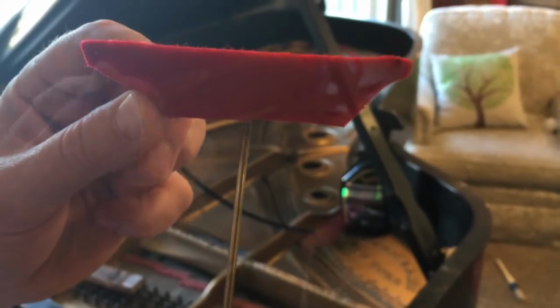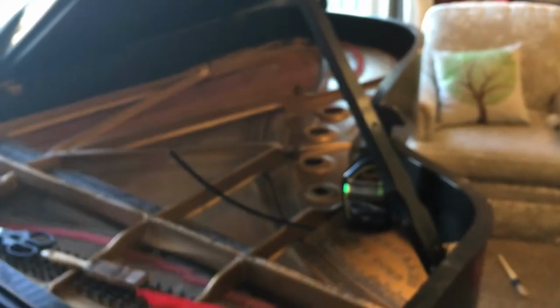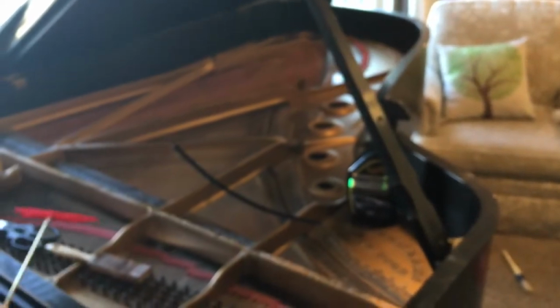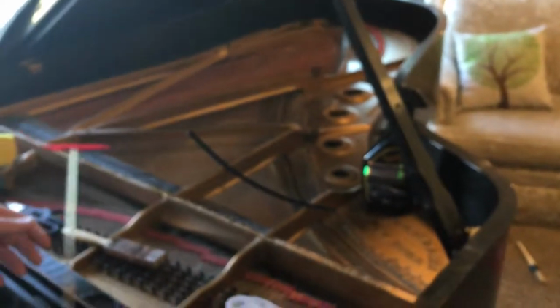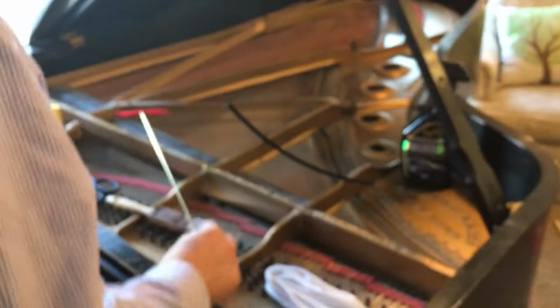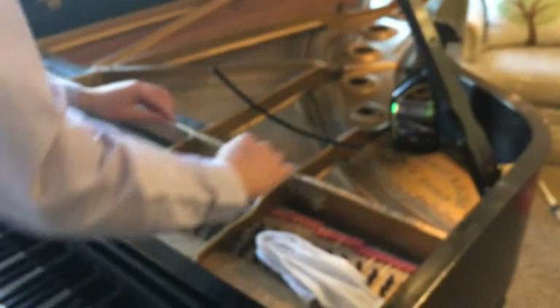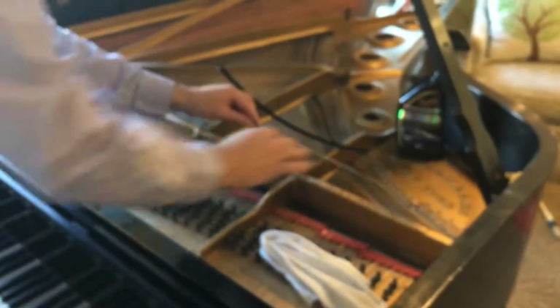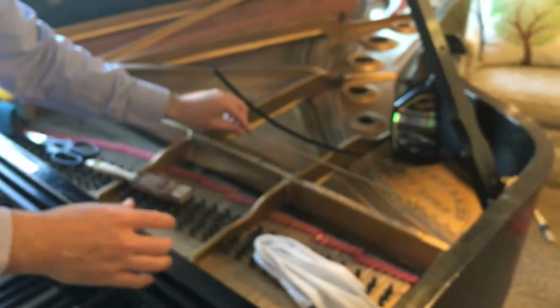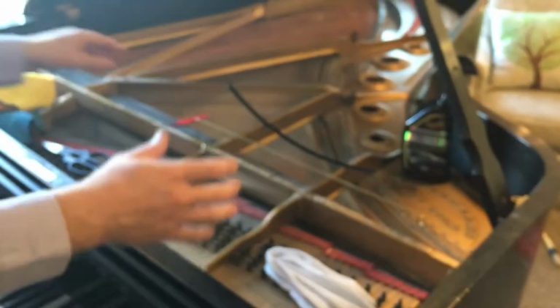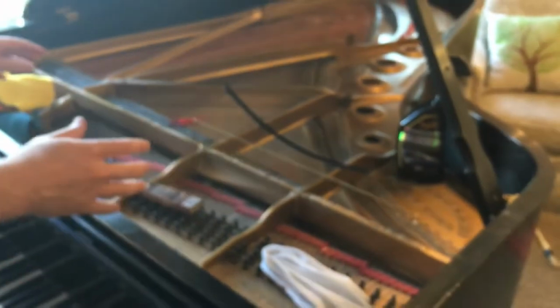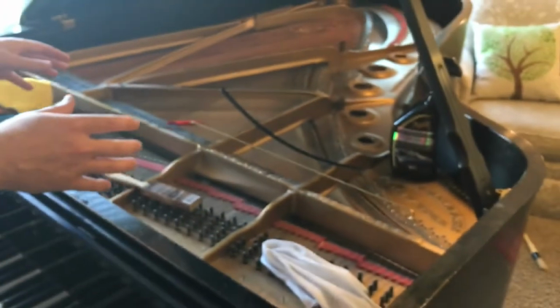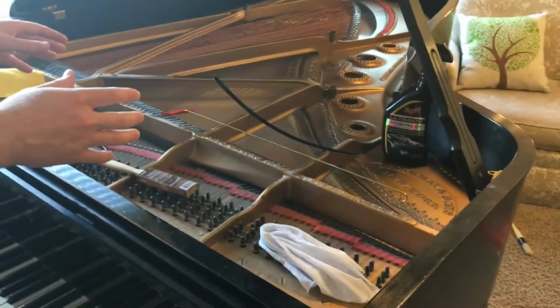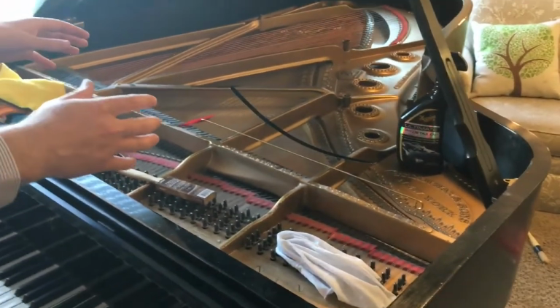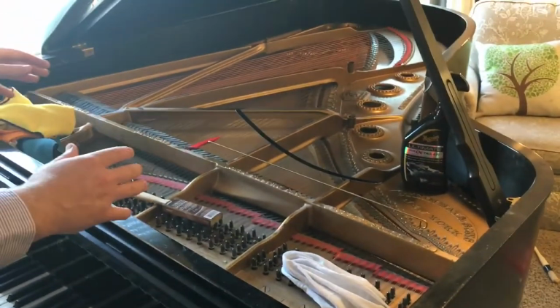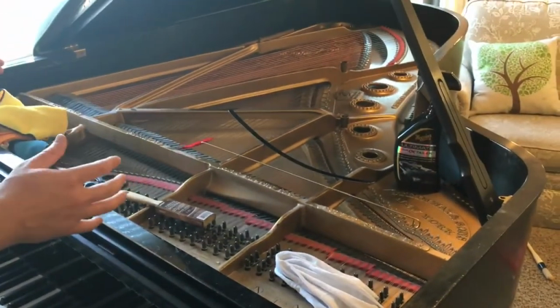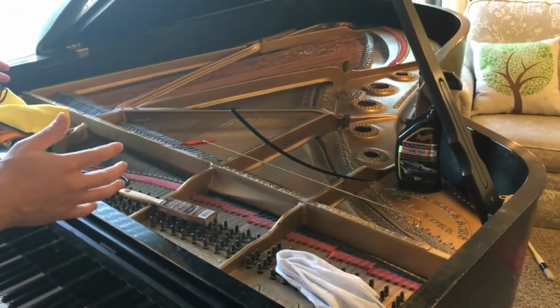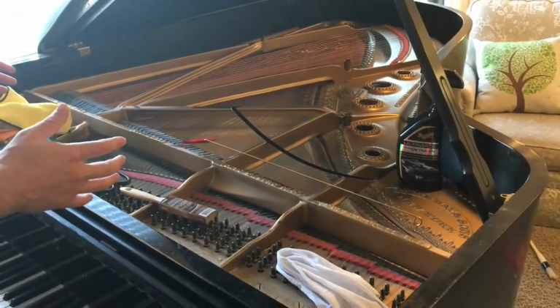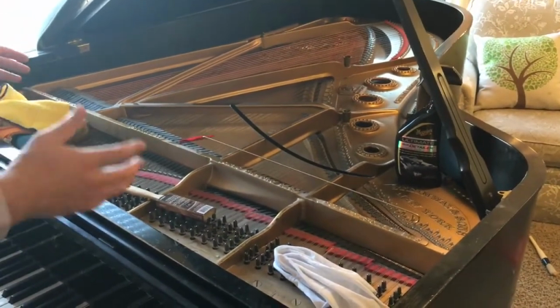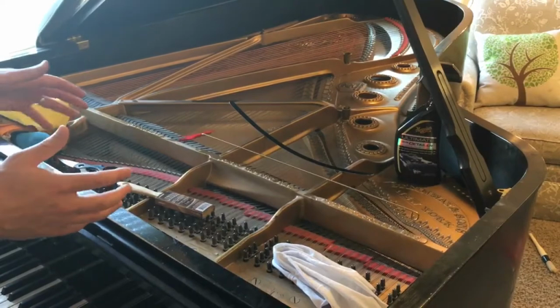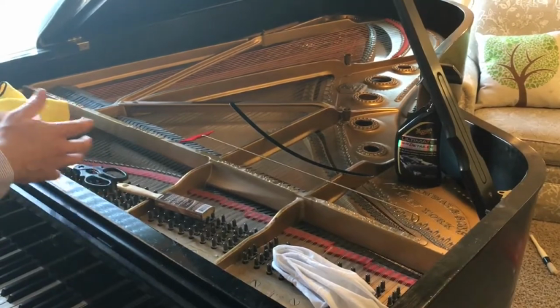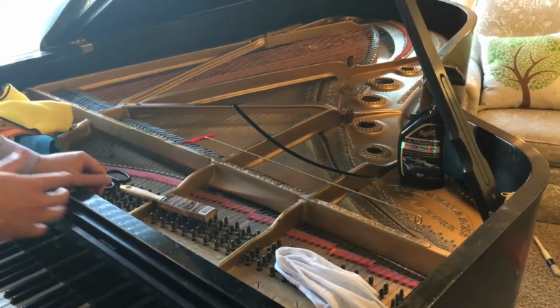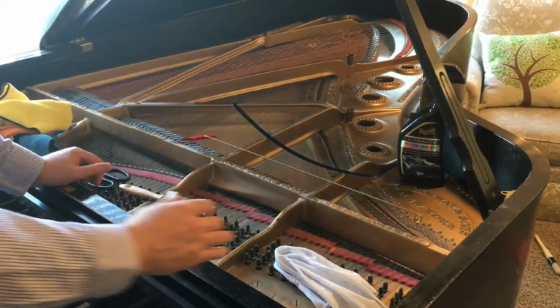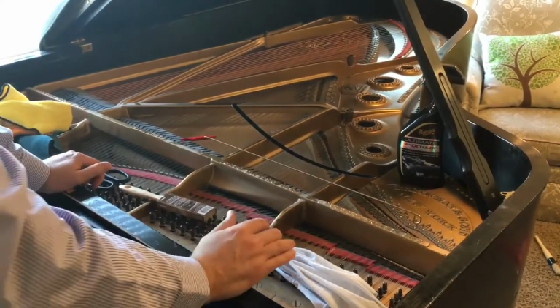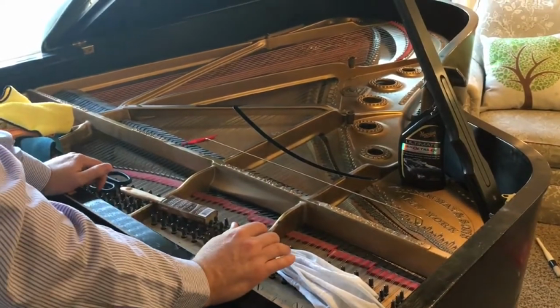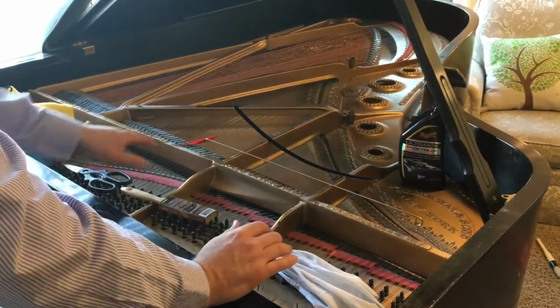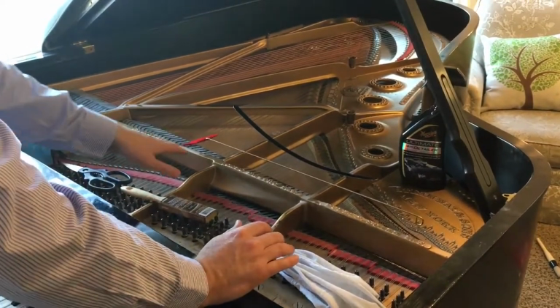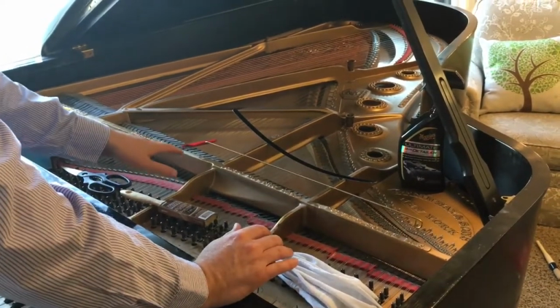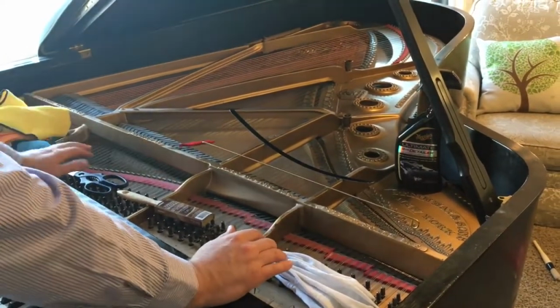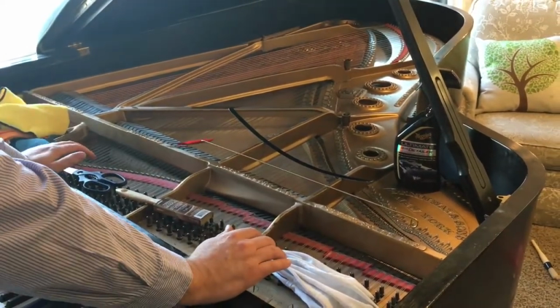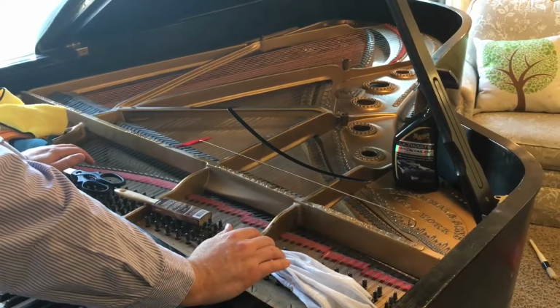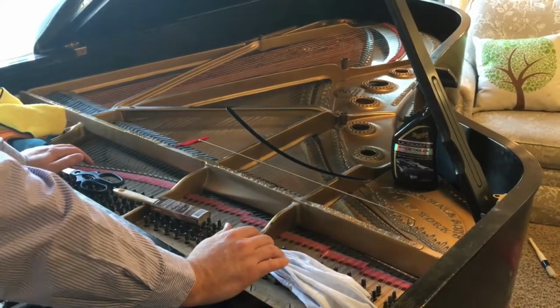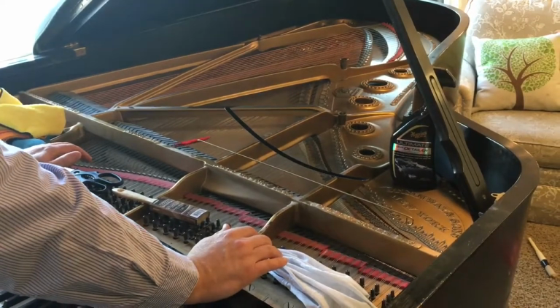I'm going to go ahead and show you how I would clean this piano. This is a Steinway & Sons Model B and it's quite old. It's due for a rebuild, but it's also gathered a good layer of dust which makes the perfect demonstration.